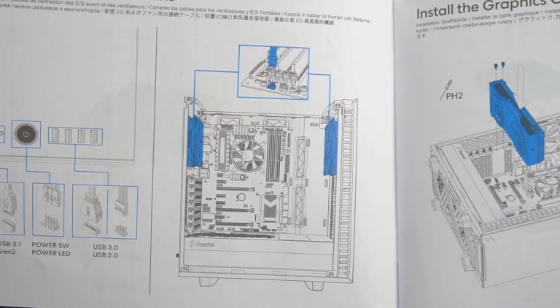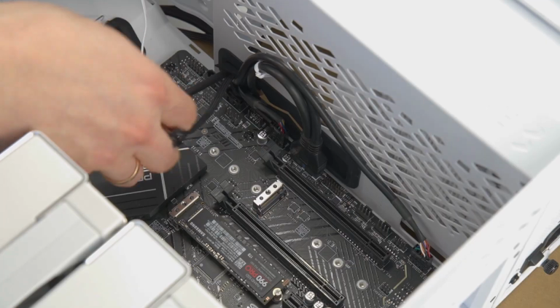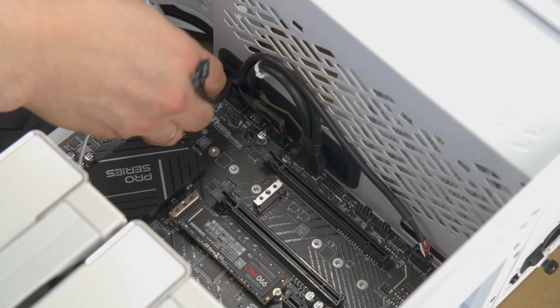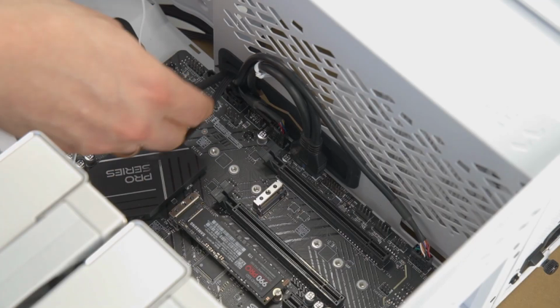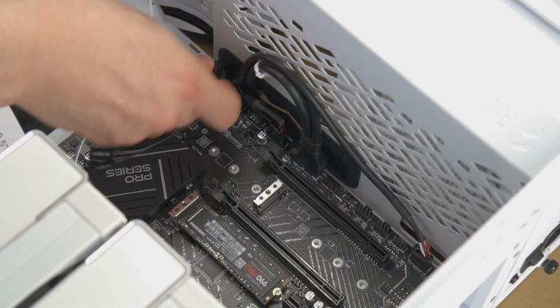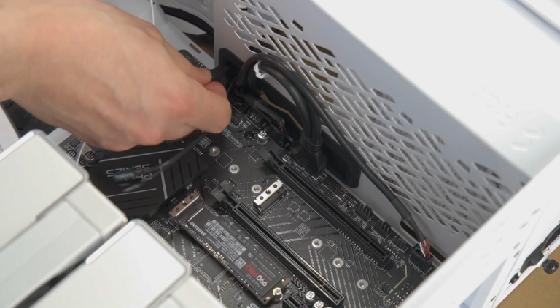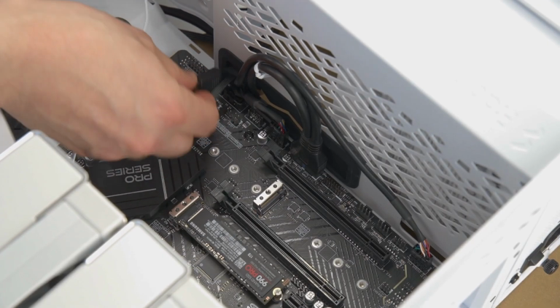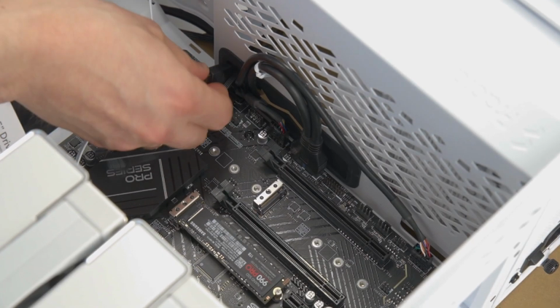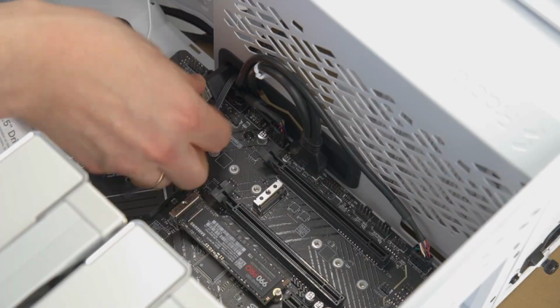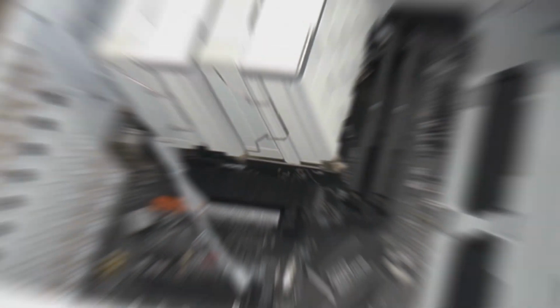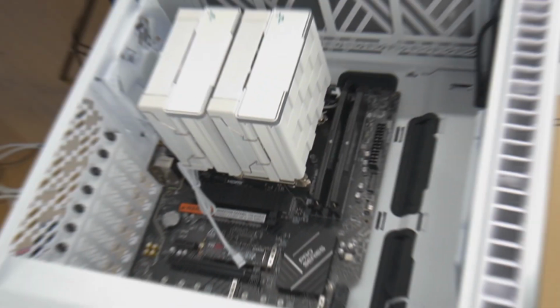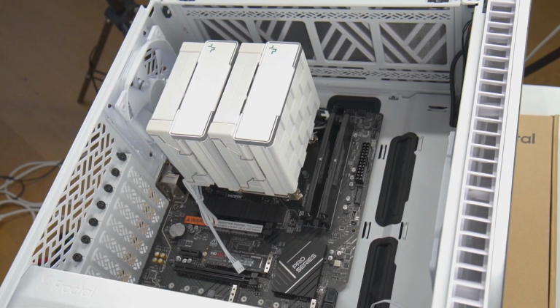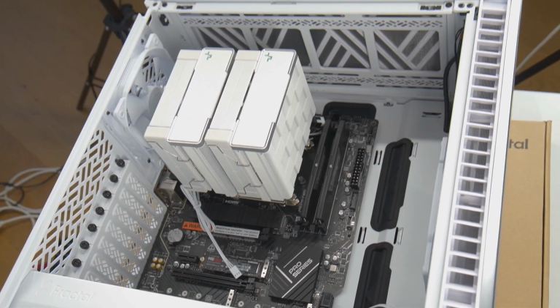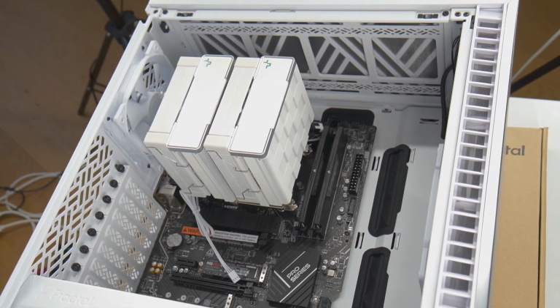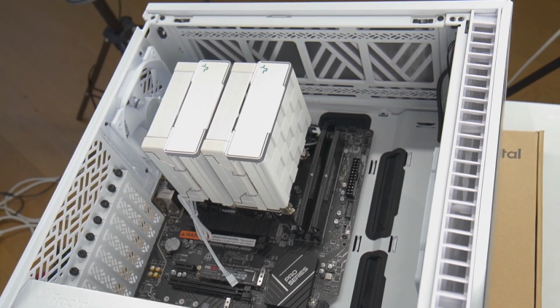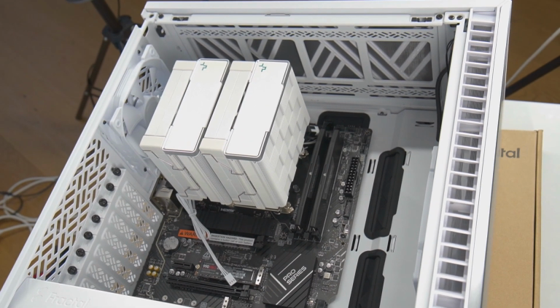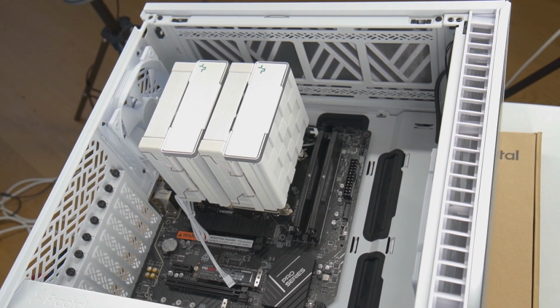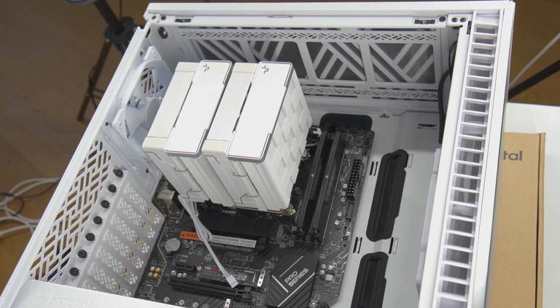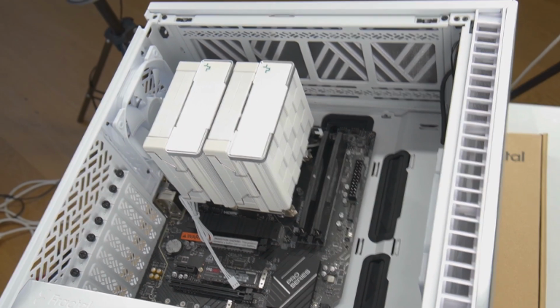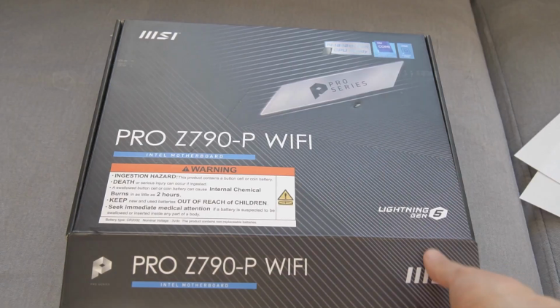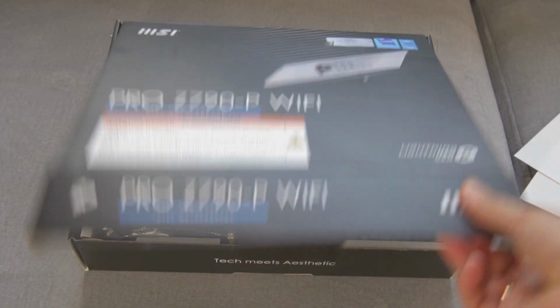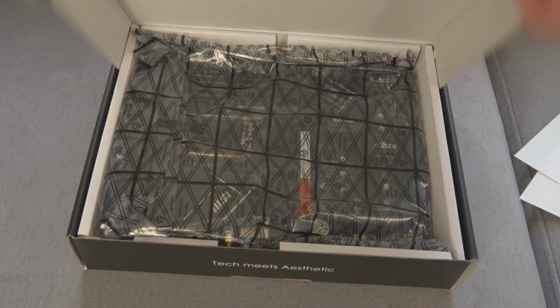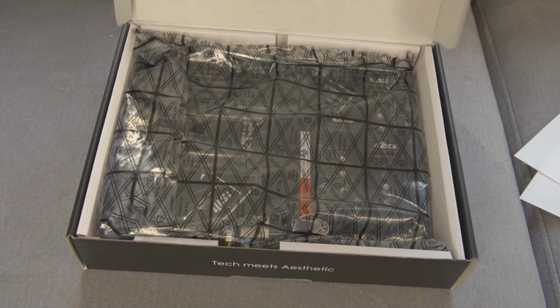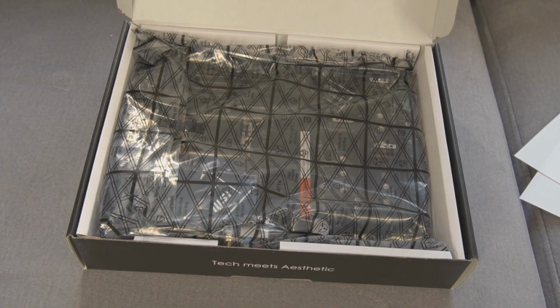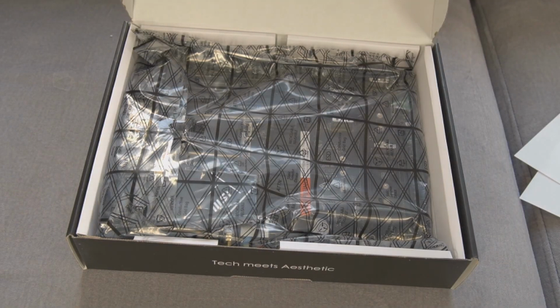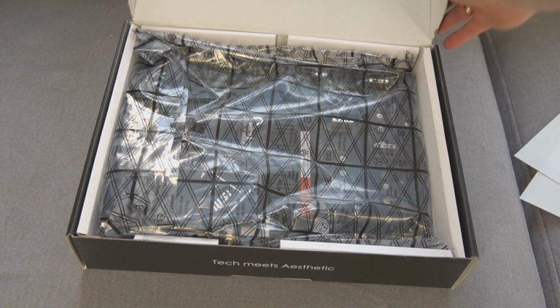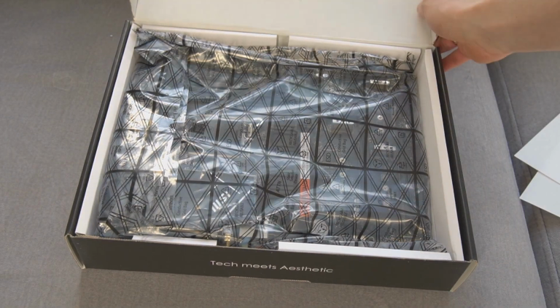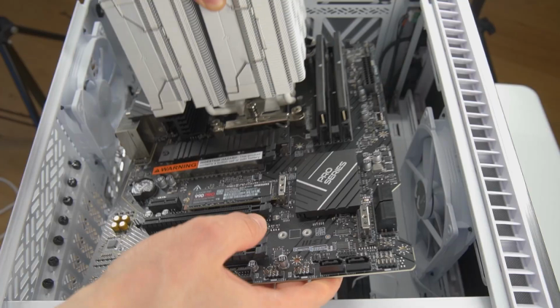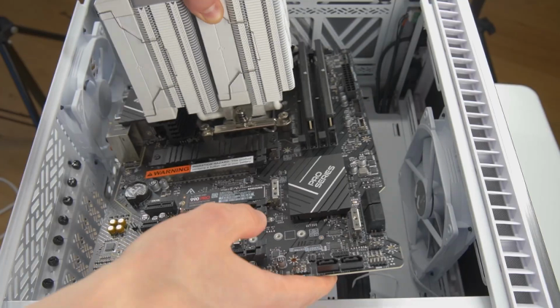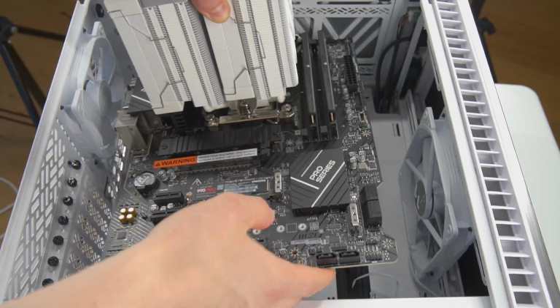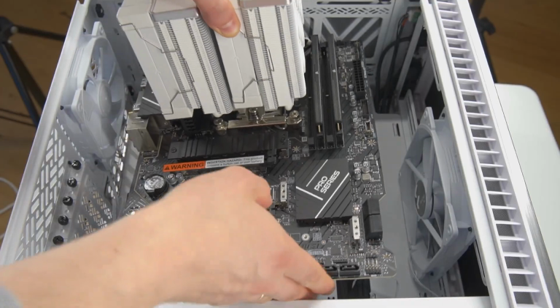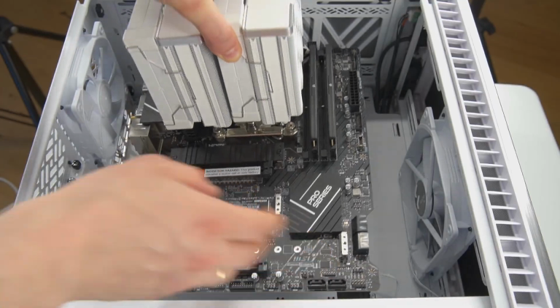There's even more features to explore — the full specs are in the video description — but for now let's start the unboxing followed by the installation.